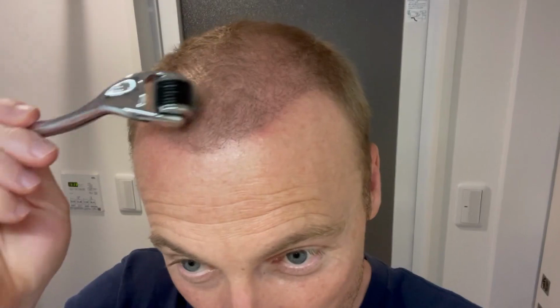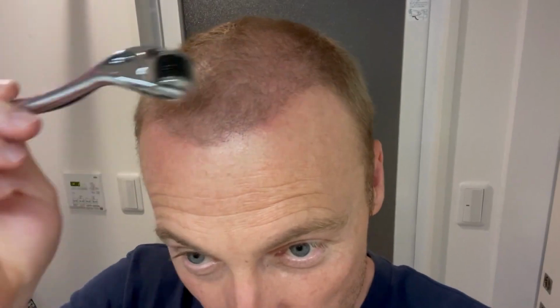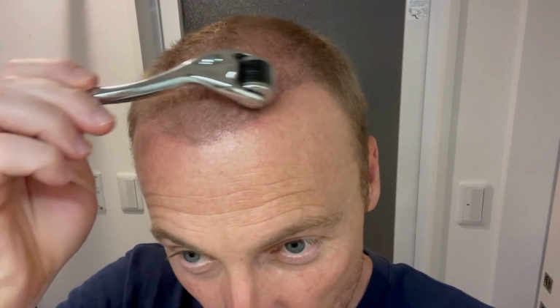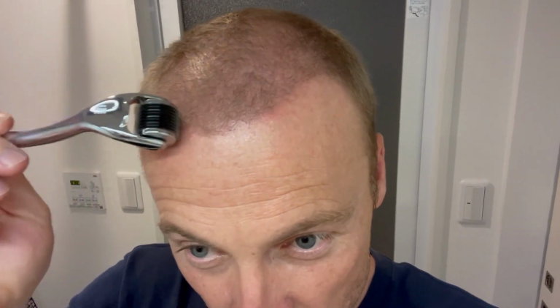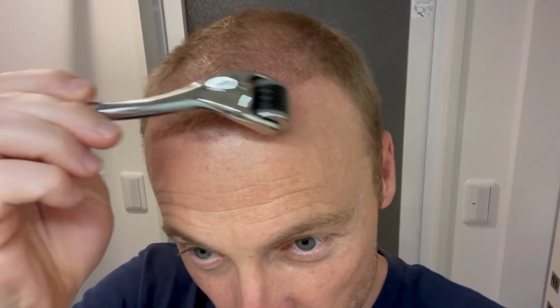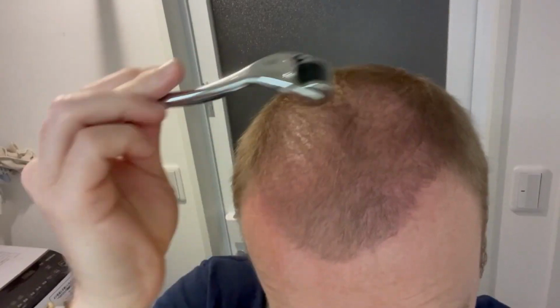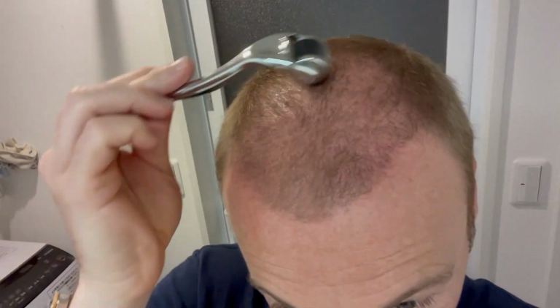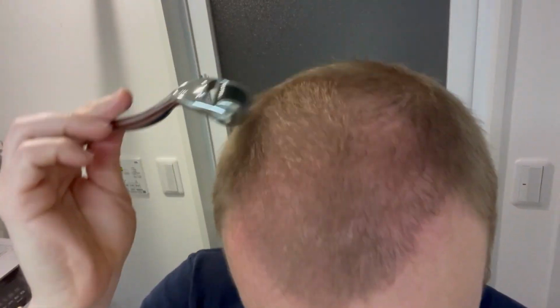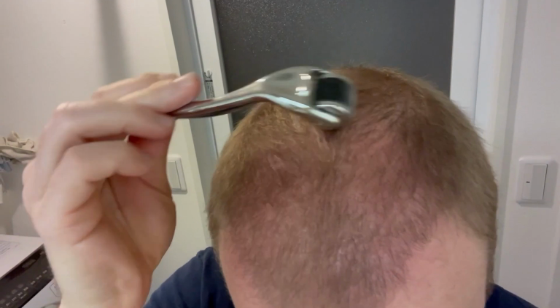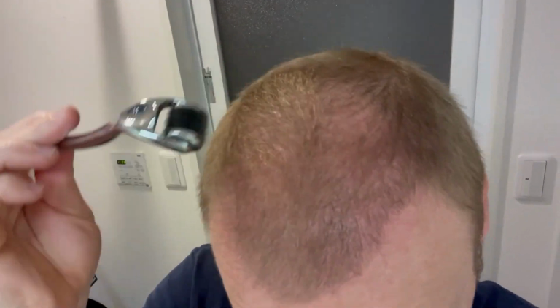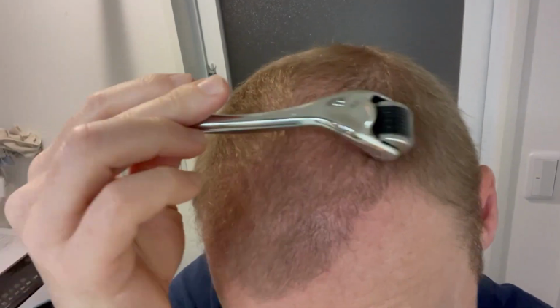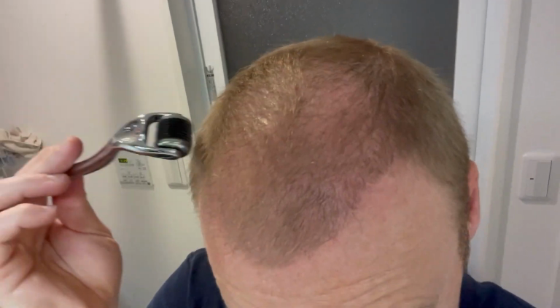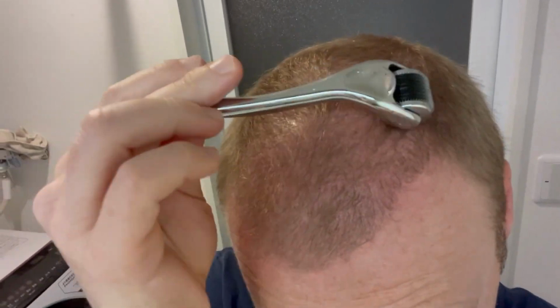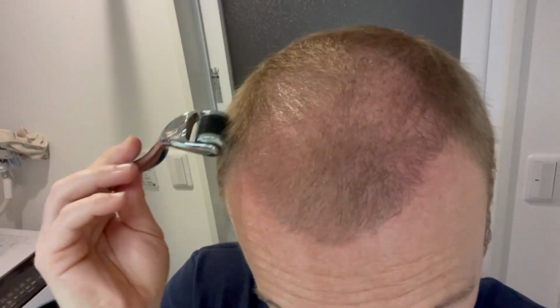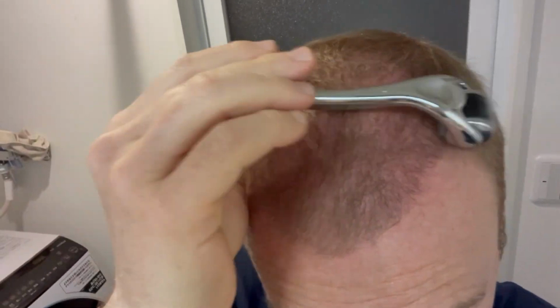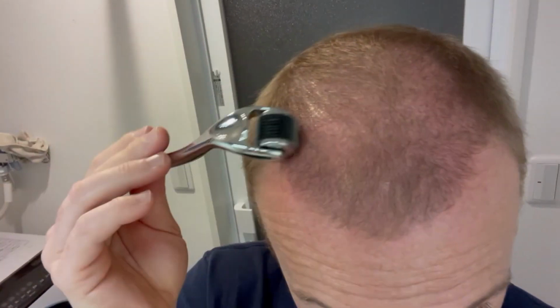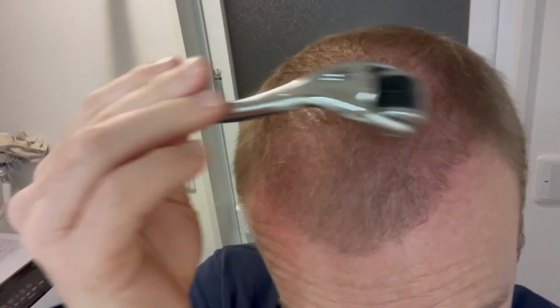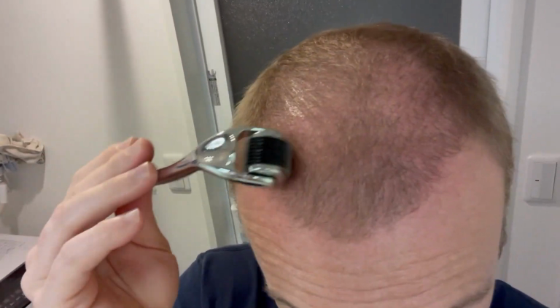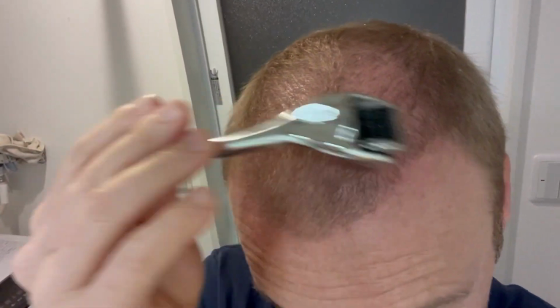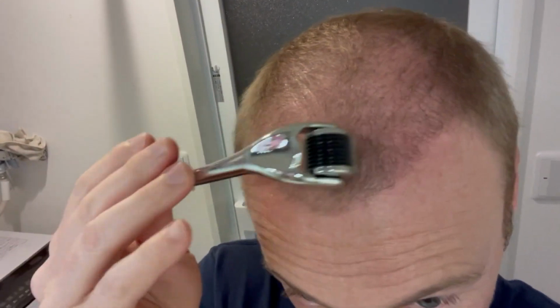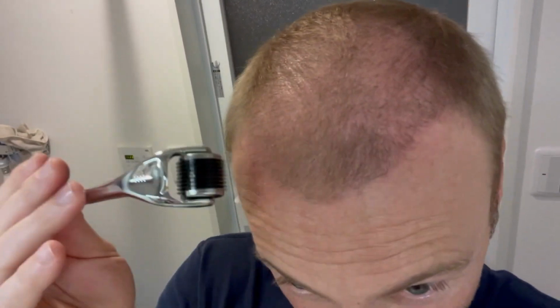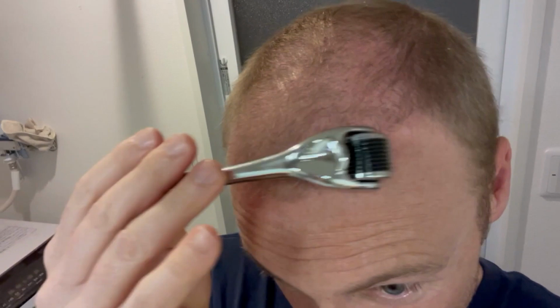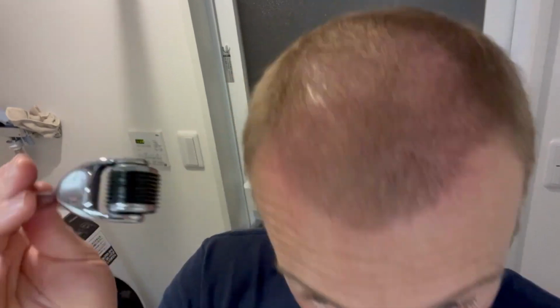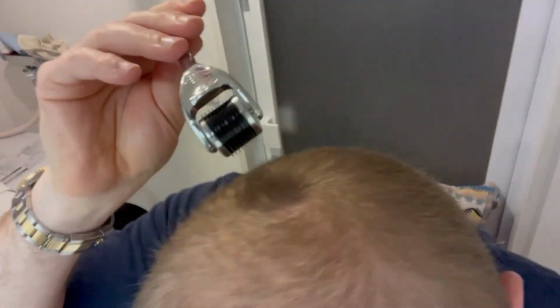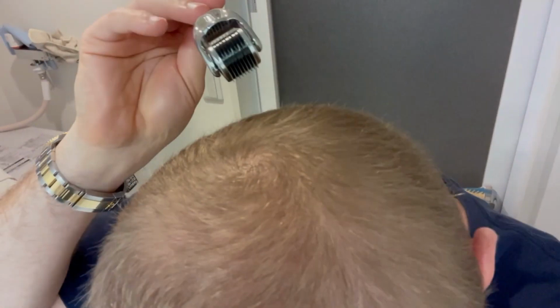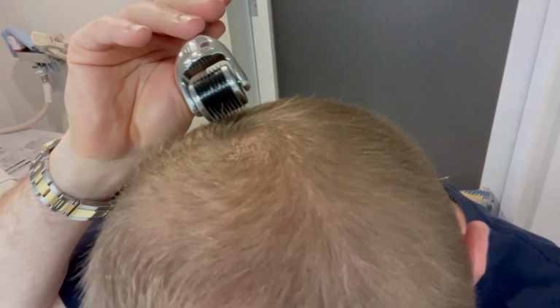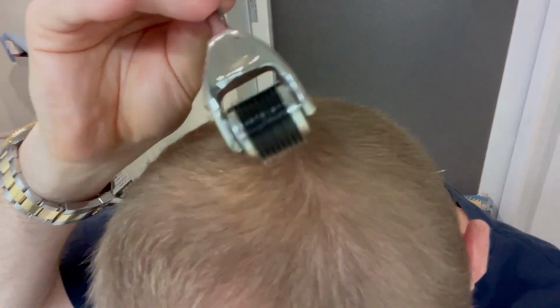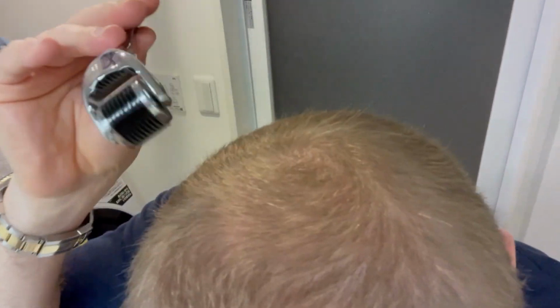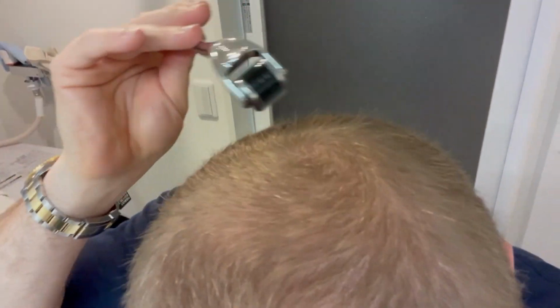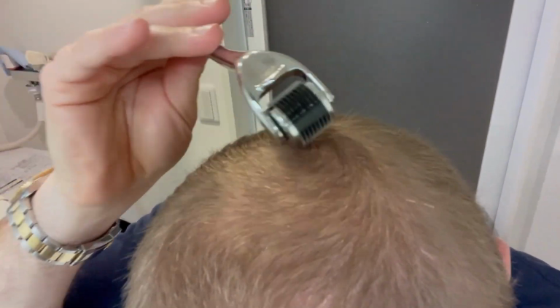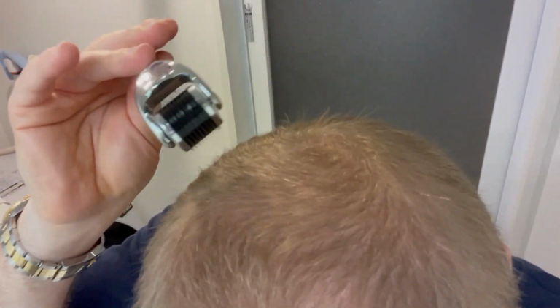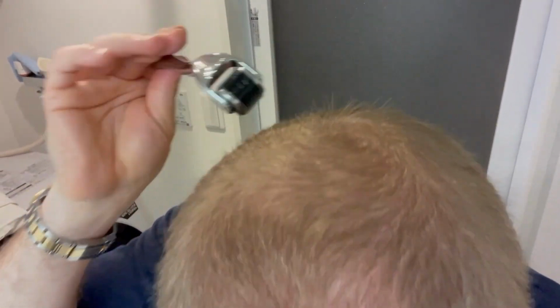Then you go horizontal. I do the whole of my head, not just the recipient area where the hair transplant was, and especially my crown because that is where you will probably go bald as well.